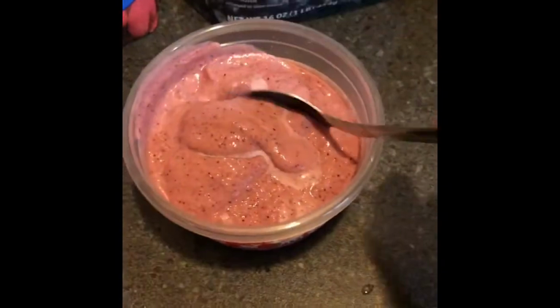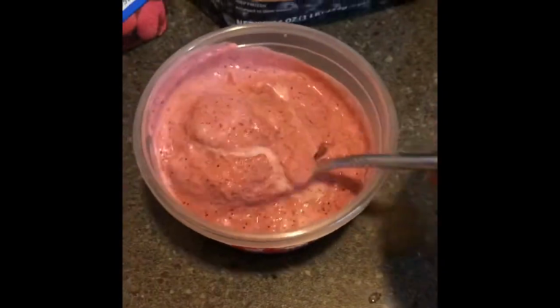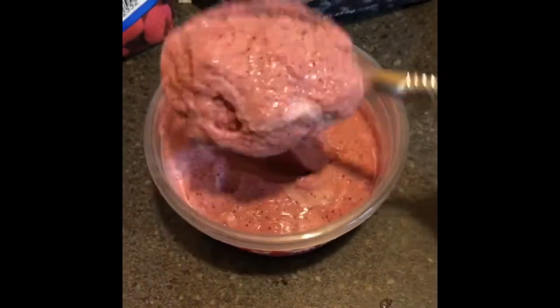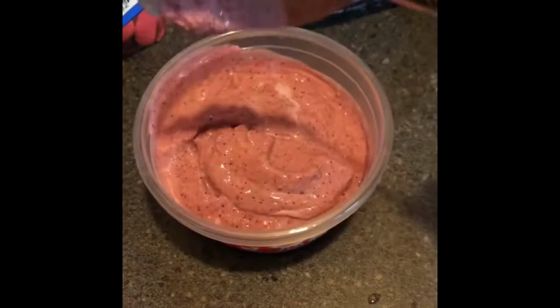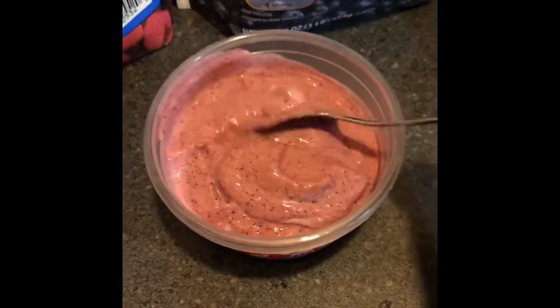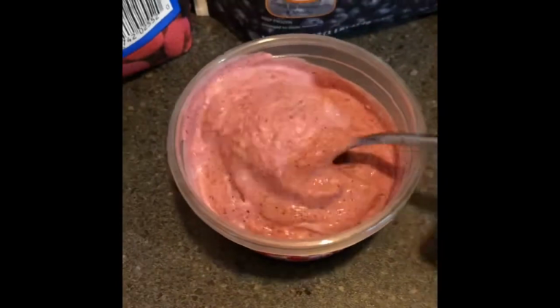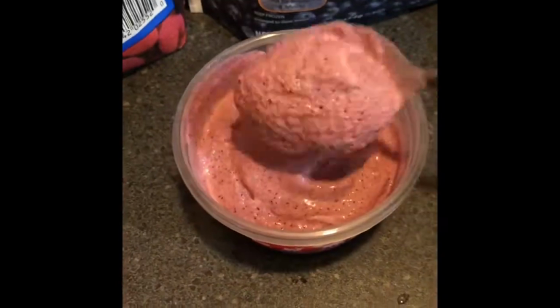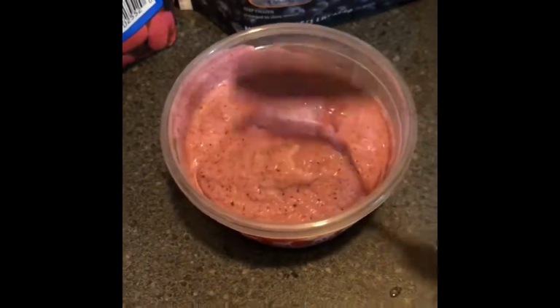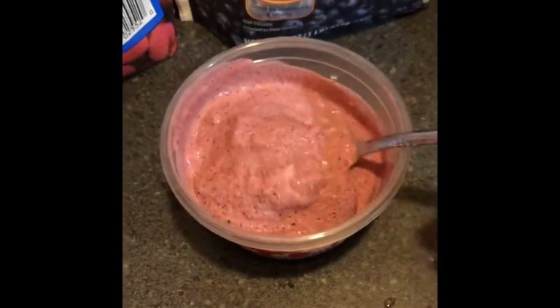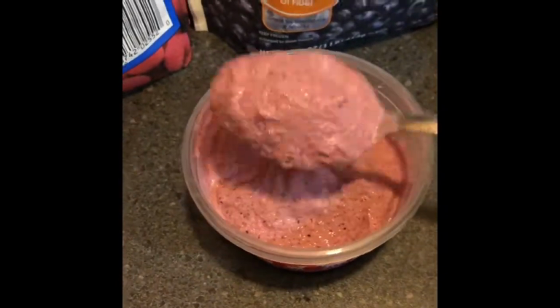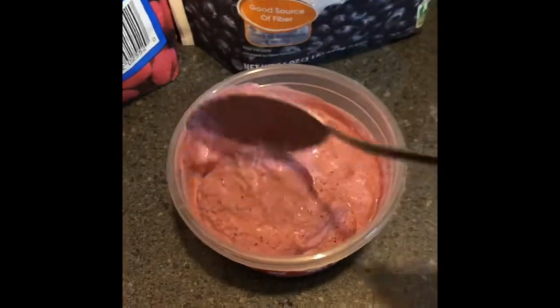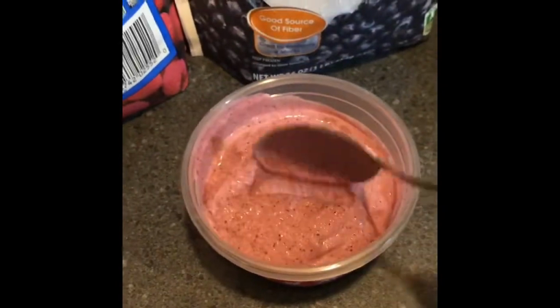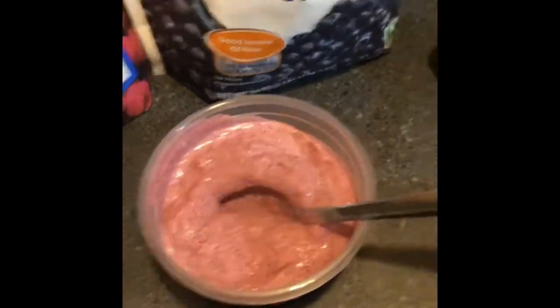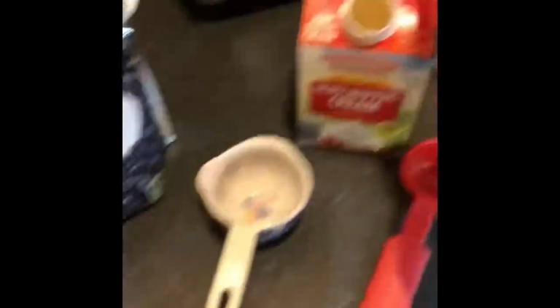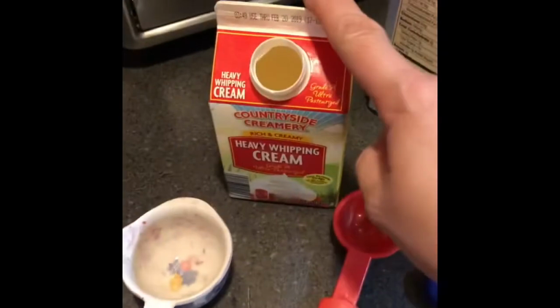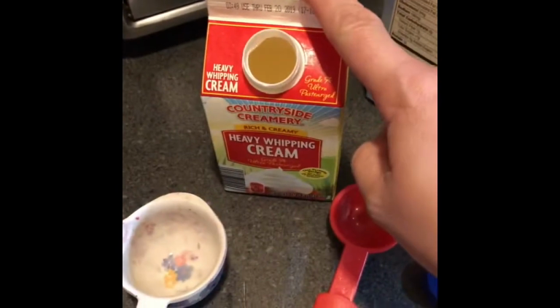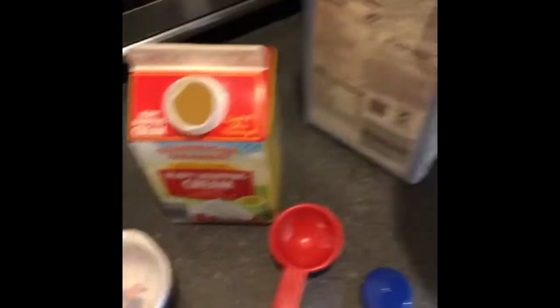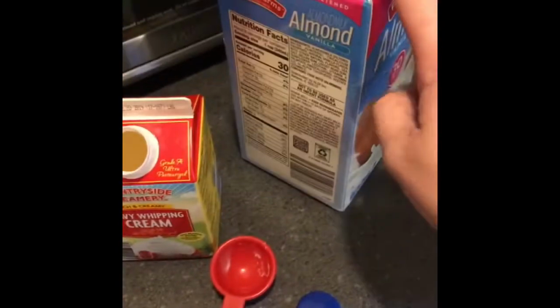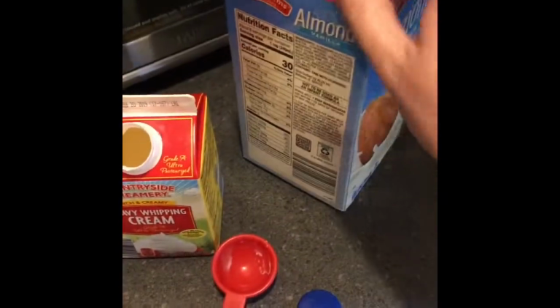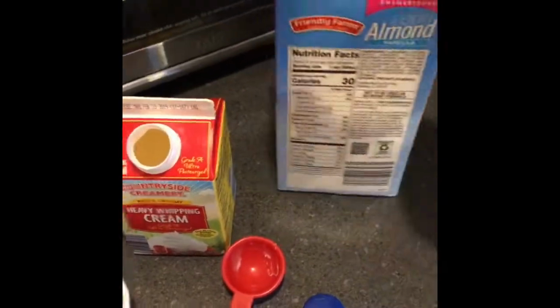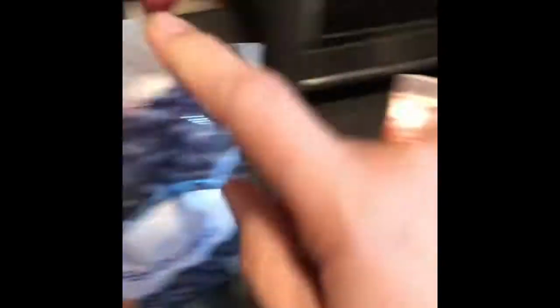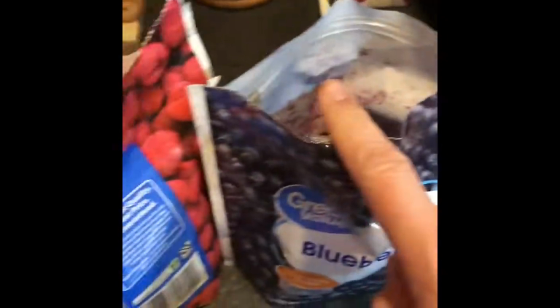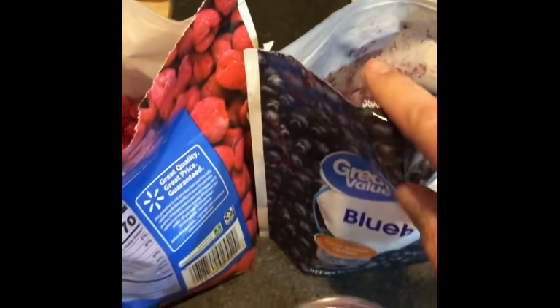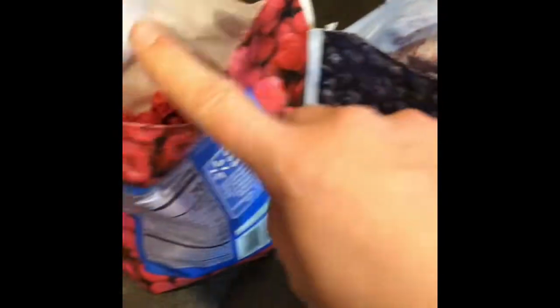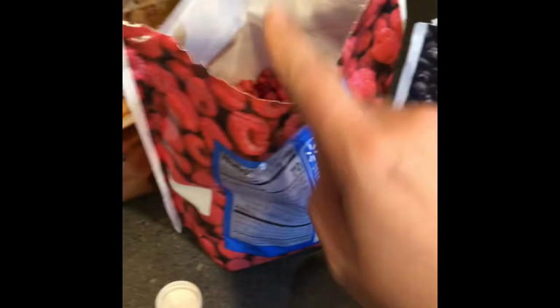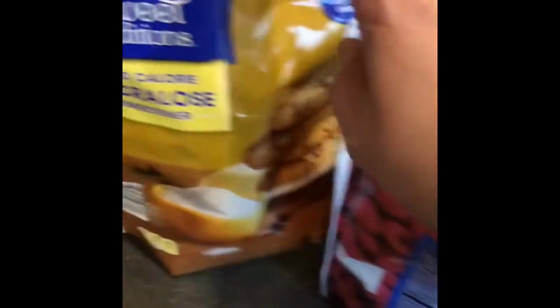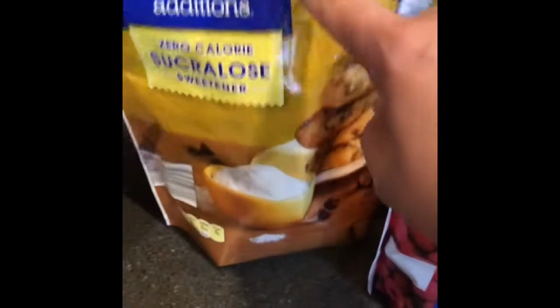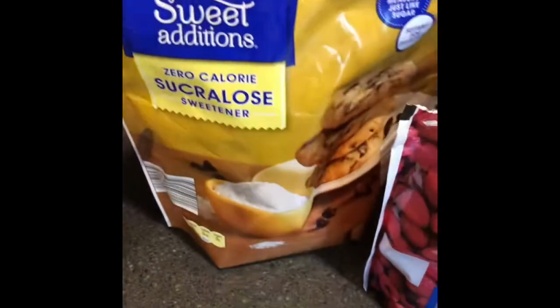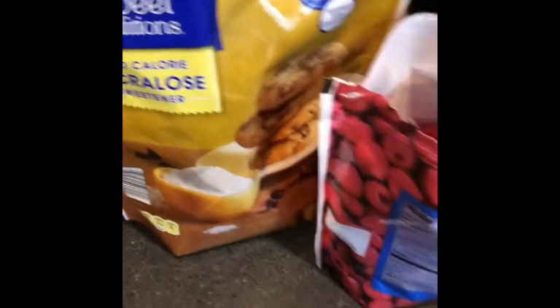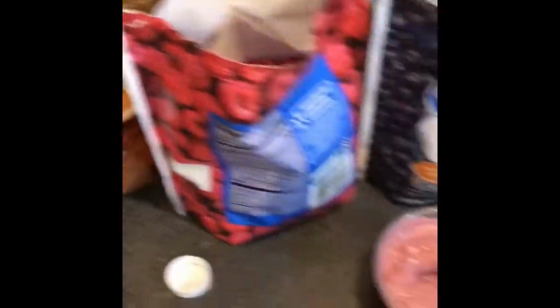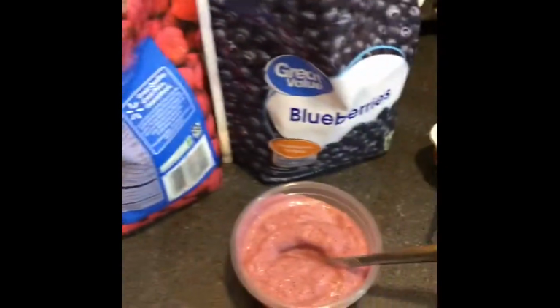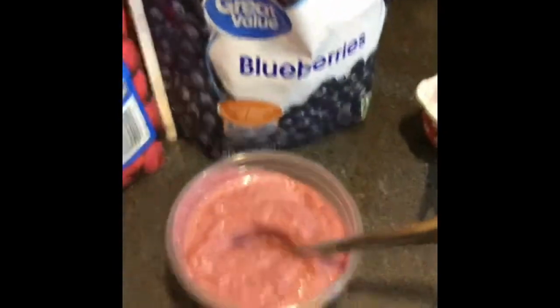This is the consistency it turned out — it is more like ice cream, so I'm just gonna leave it like that because it tastes really good. I ended up doing two tablespoons of this, one-fourth cup of this, one-fourth cup of the berries, and a tablespoon of the sweetener. Frozen treat!